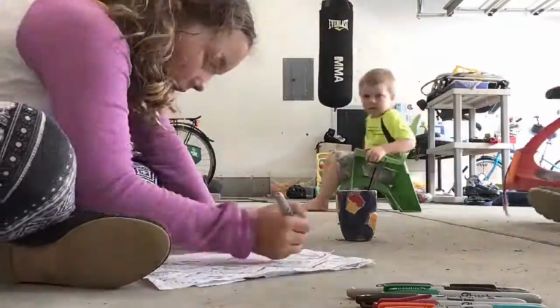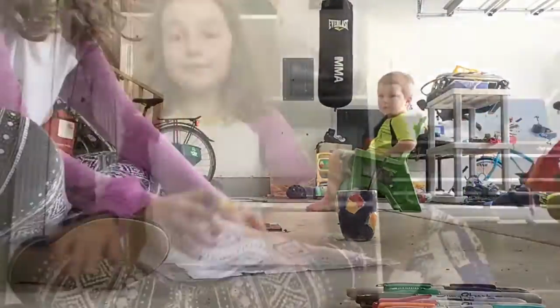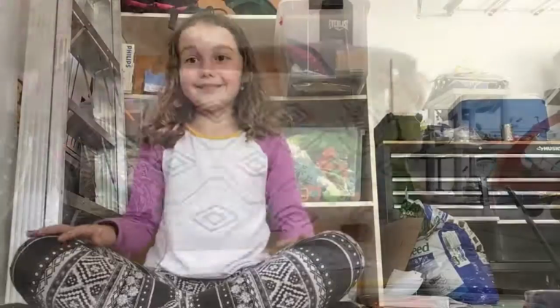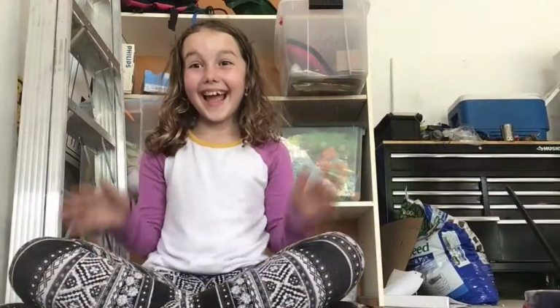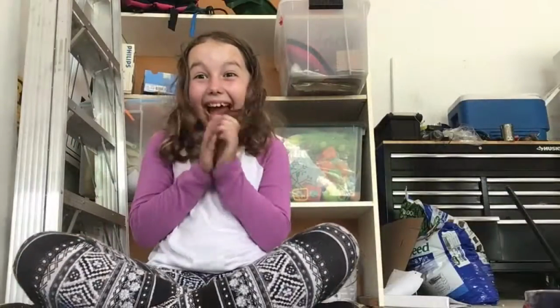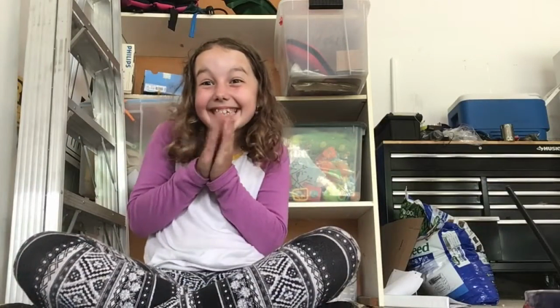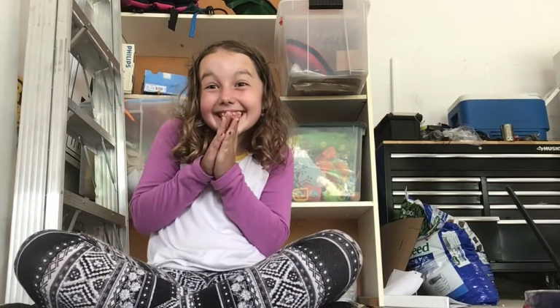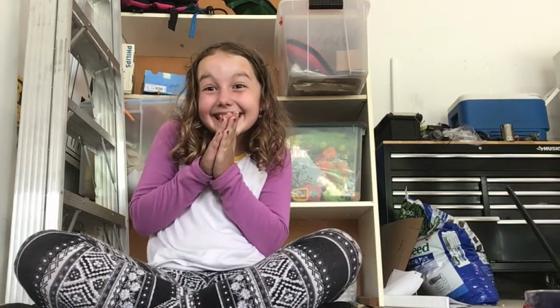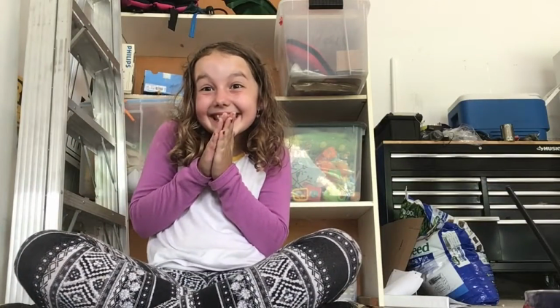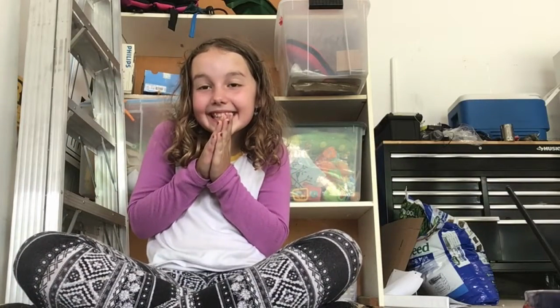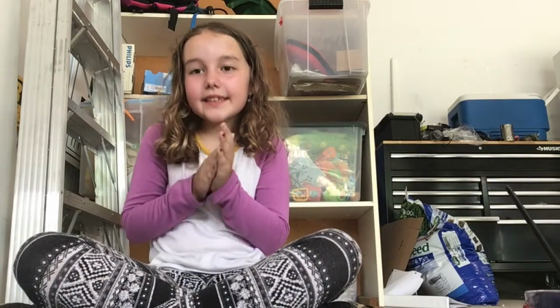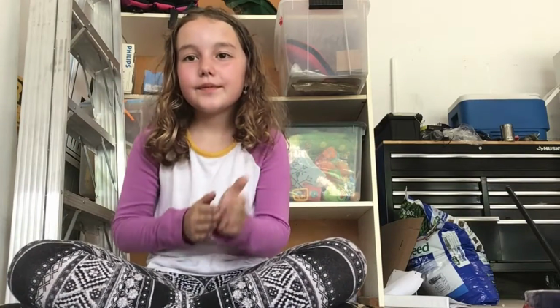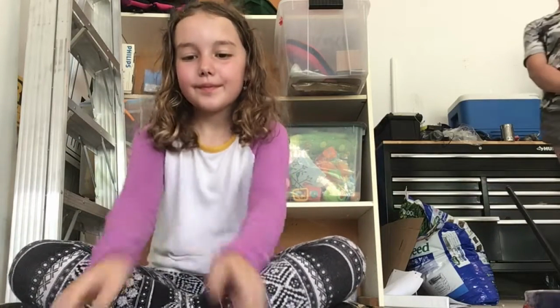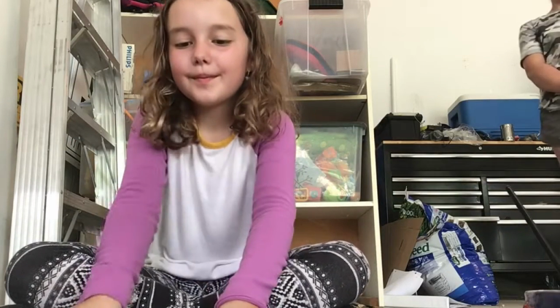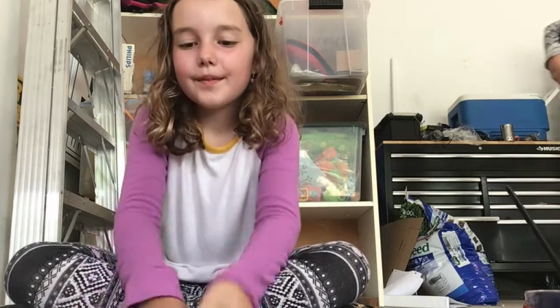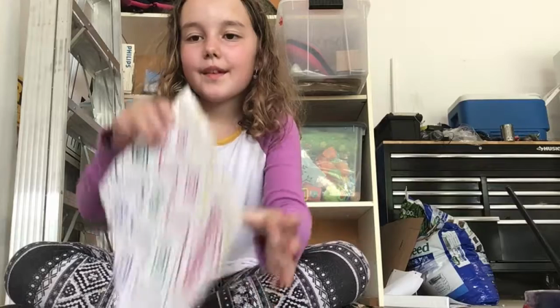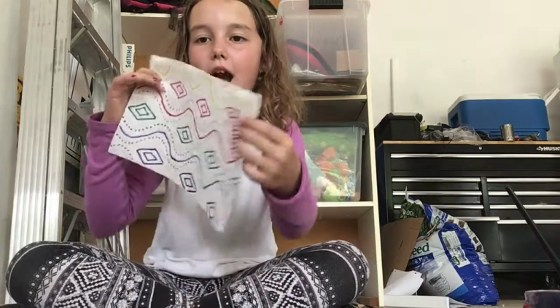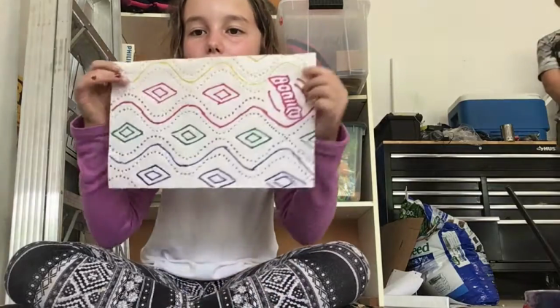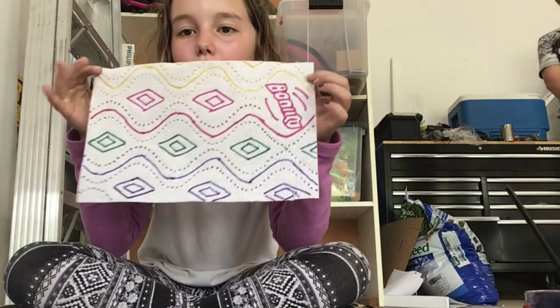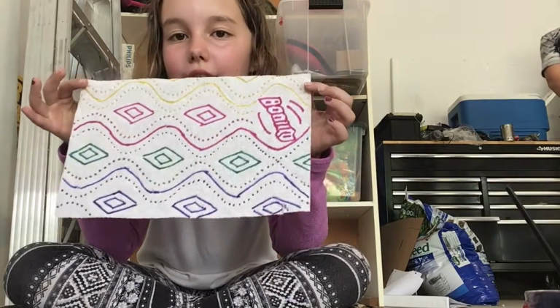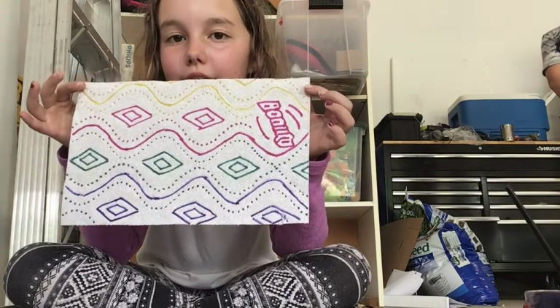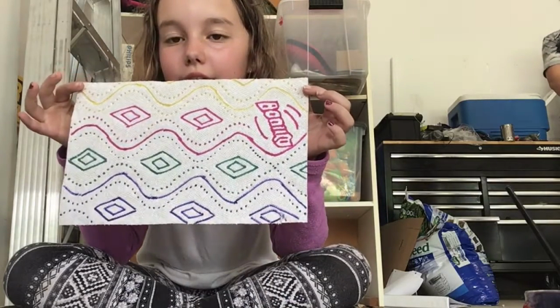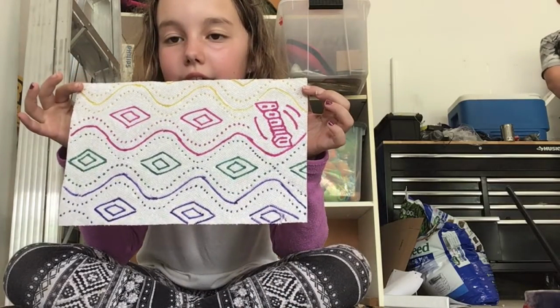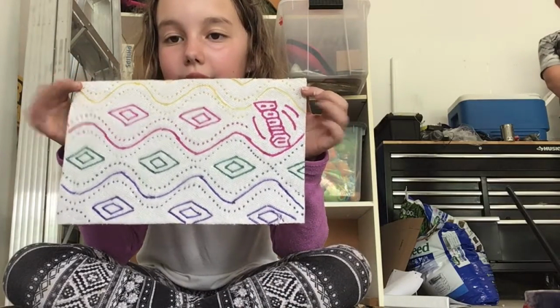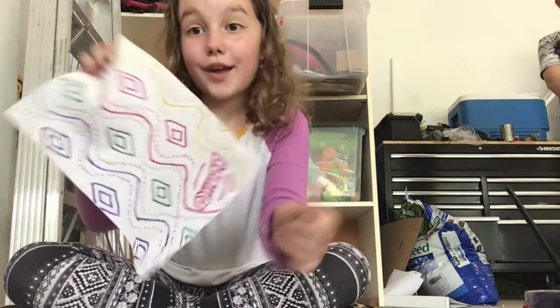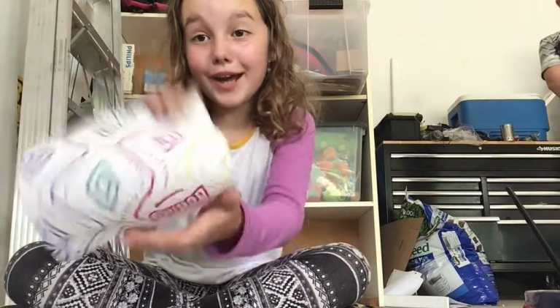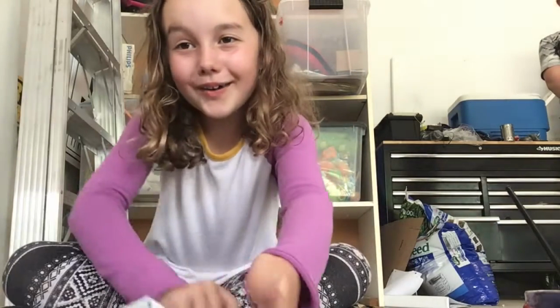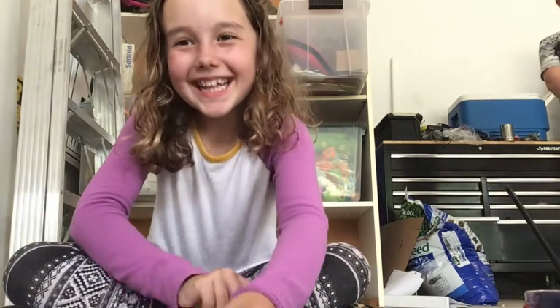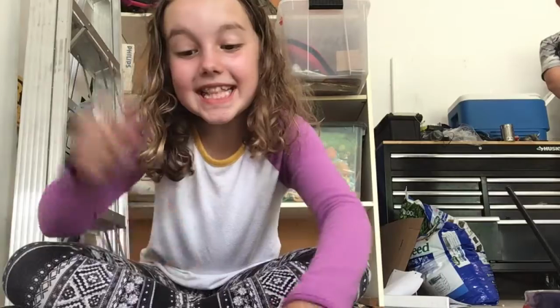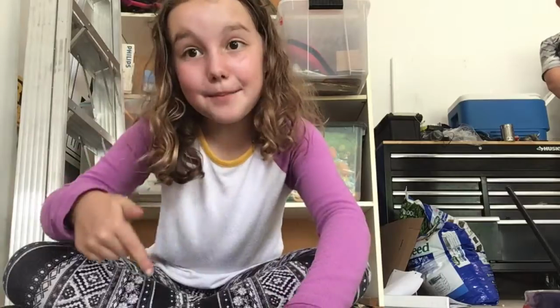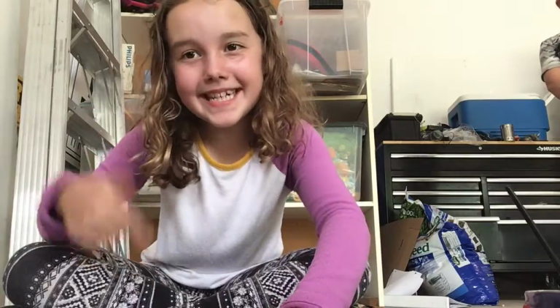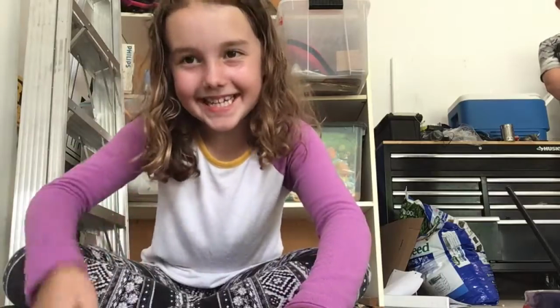Now that we're done, let's see your drawing. So now that we're done, it's time to paint. Here we go! Let's get this thing painted and done!